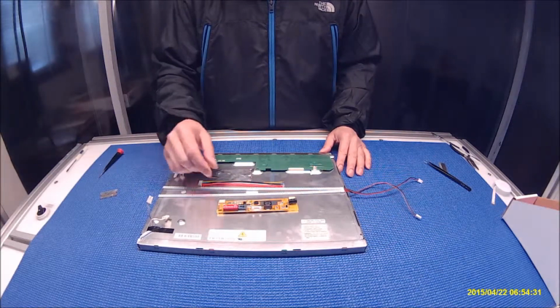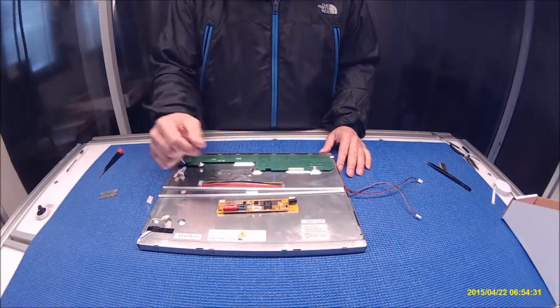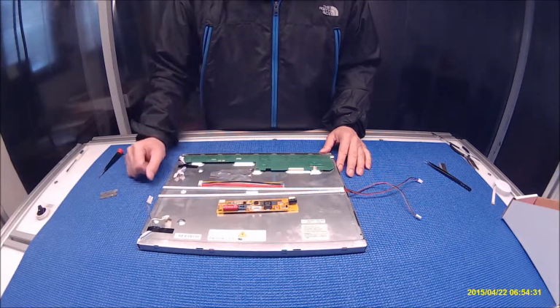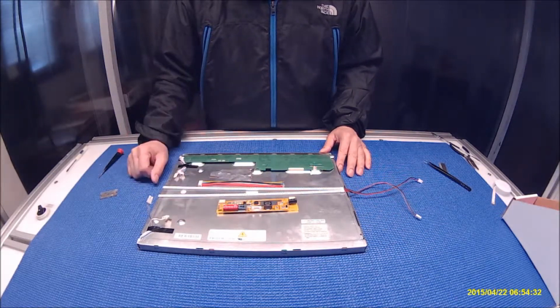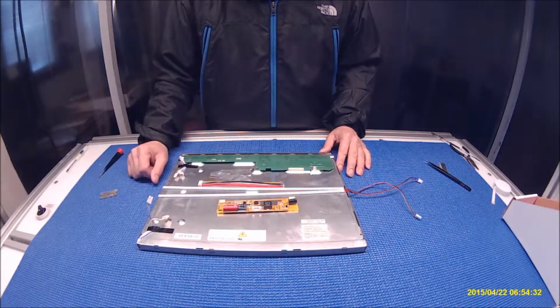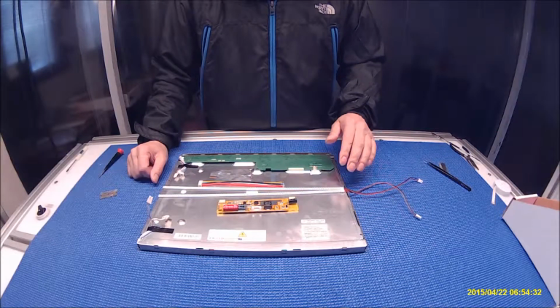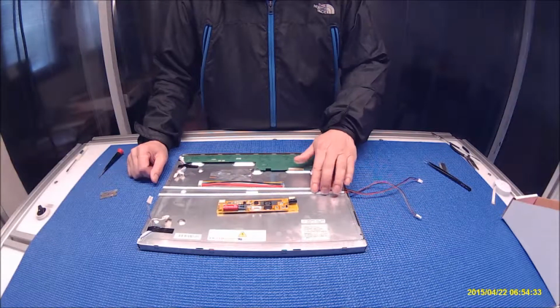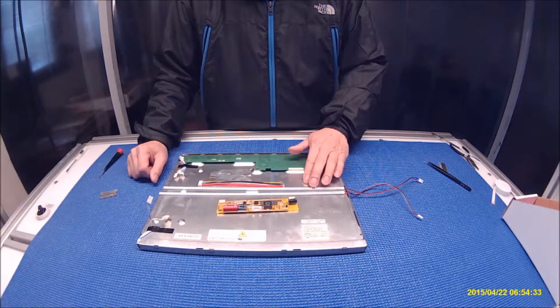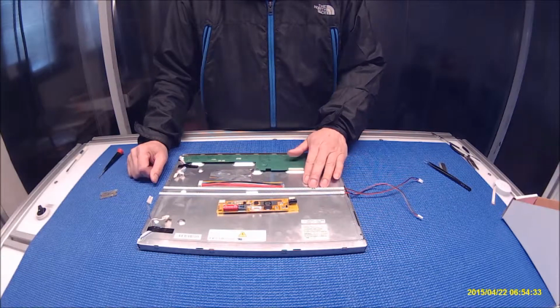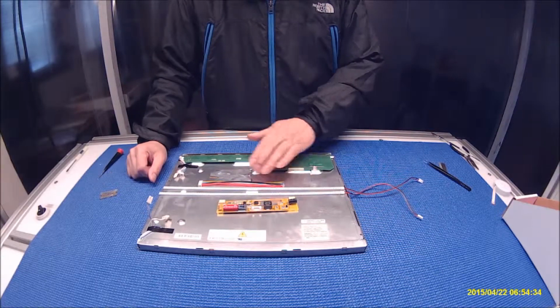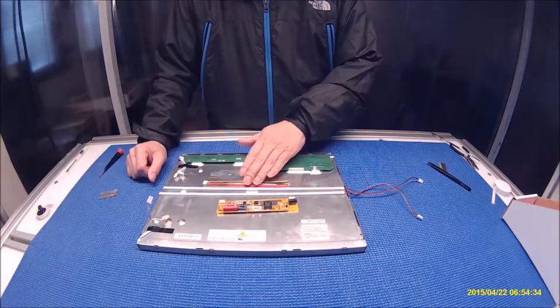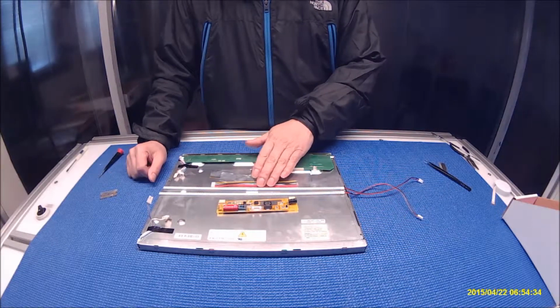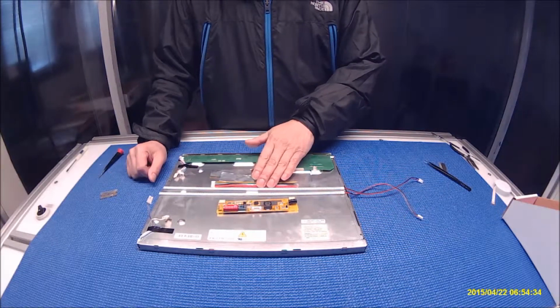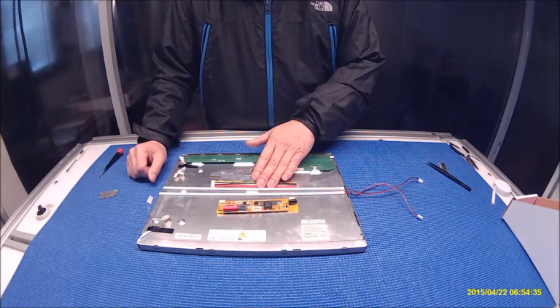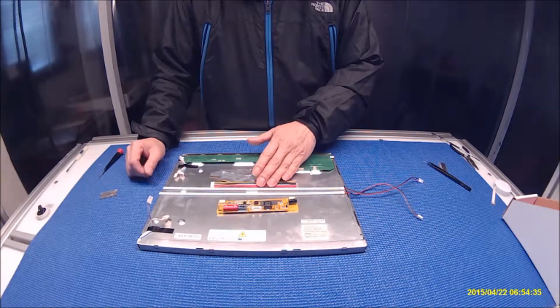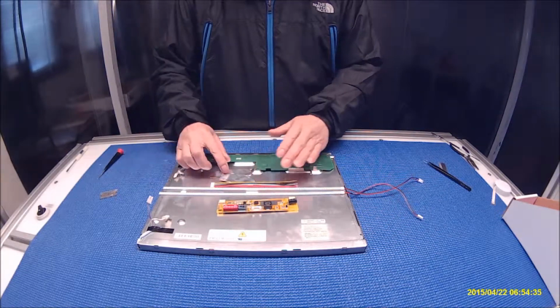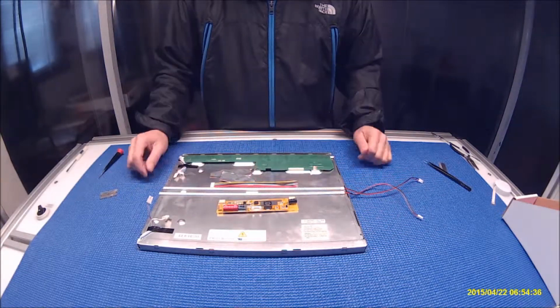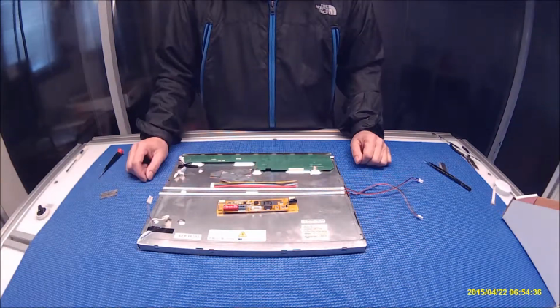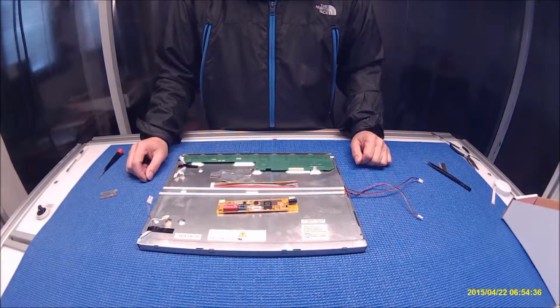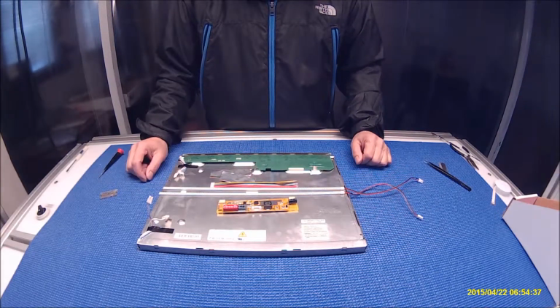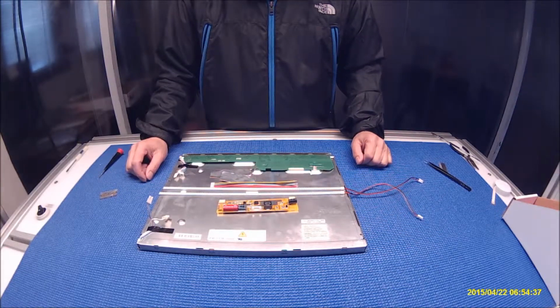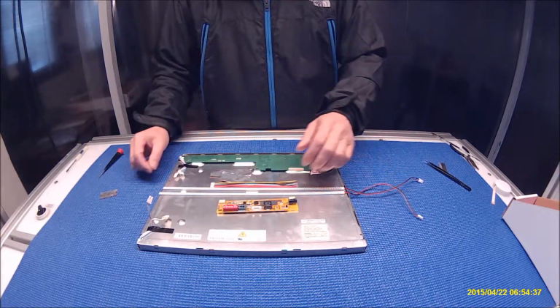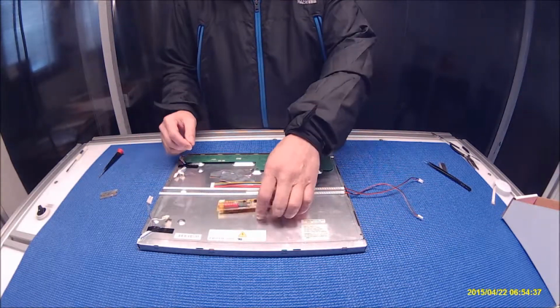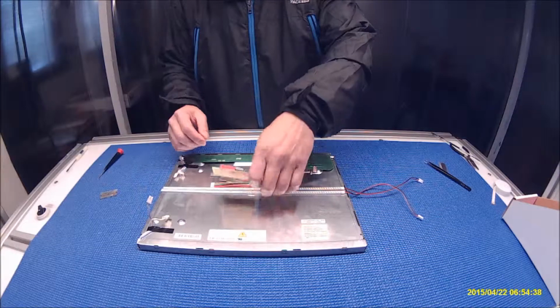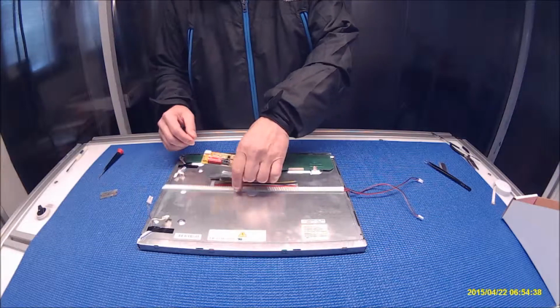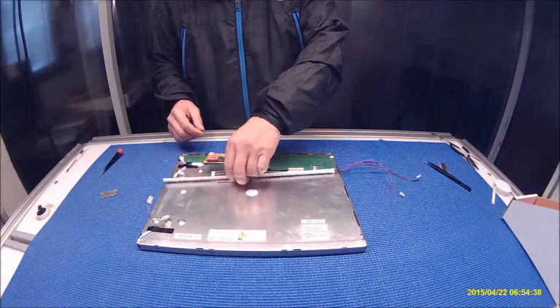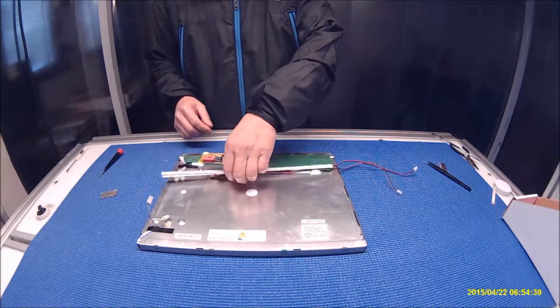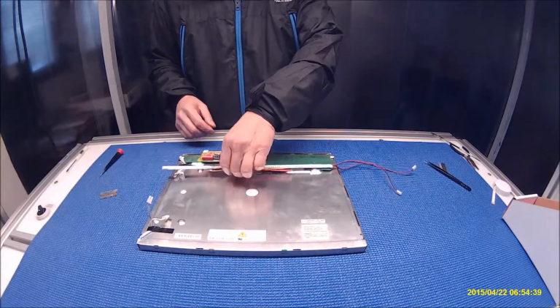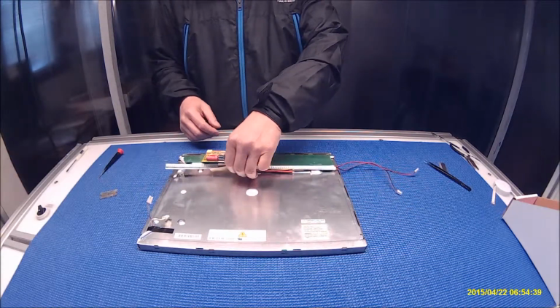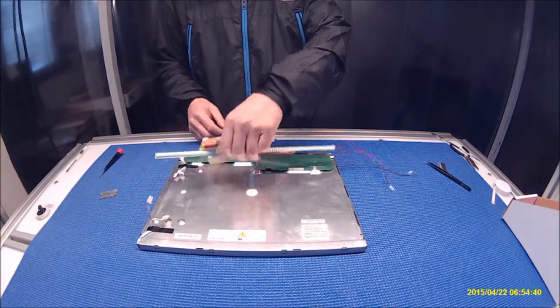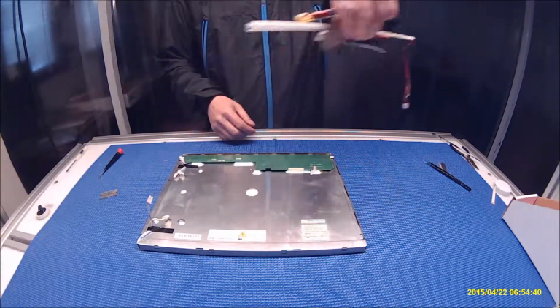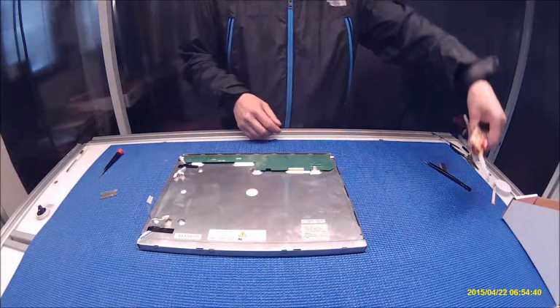This is a universal kit. It comes with two LED strips, one wire connector, and a couple of aluminum foils.